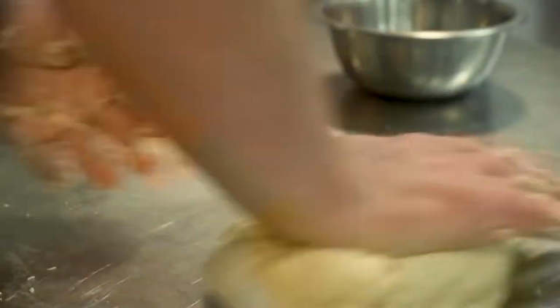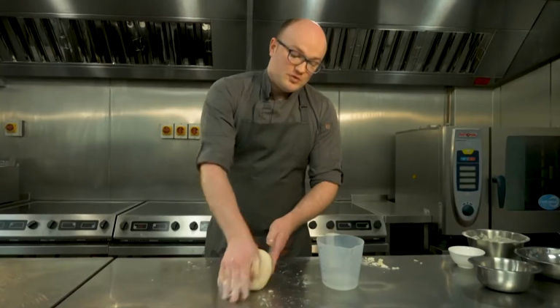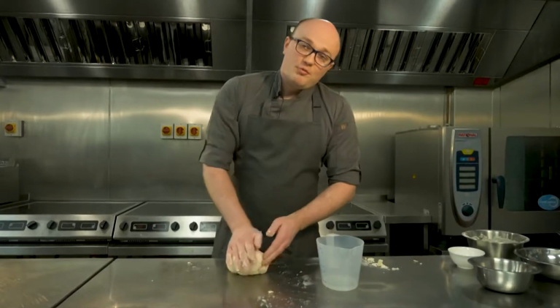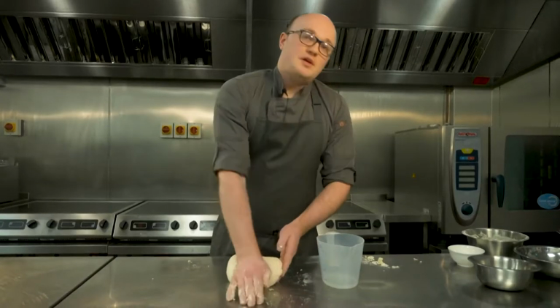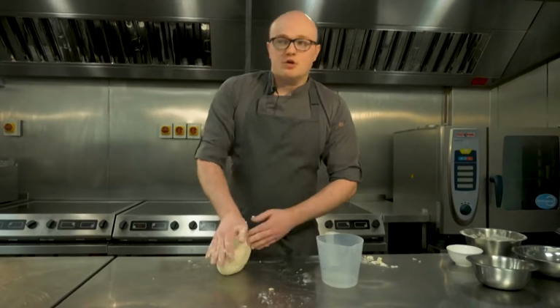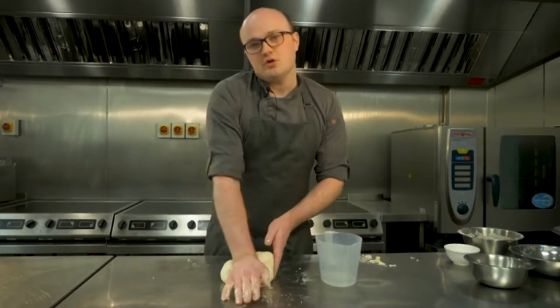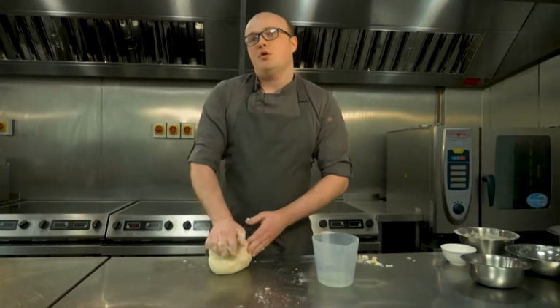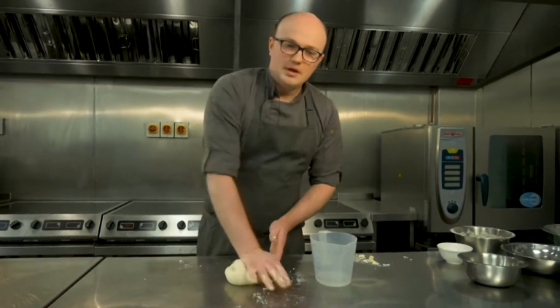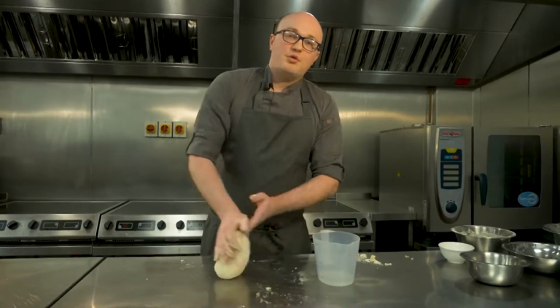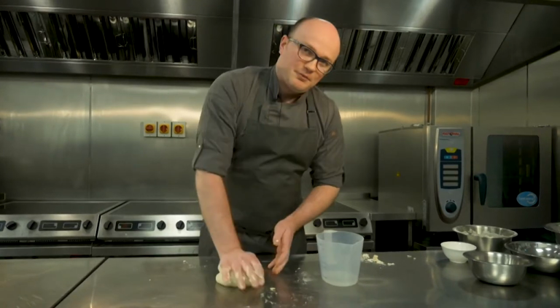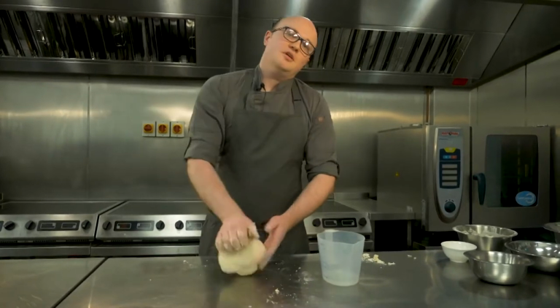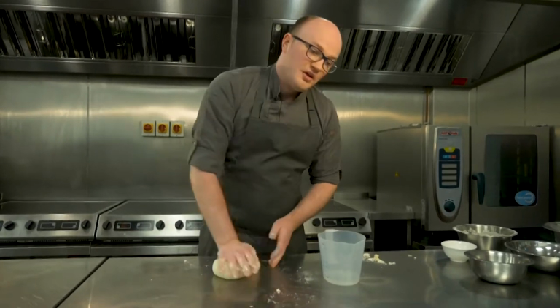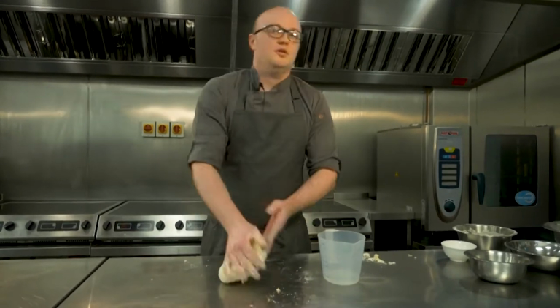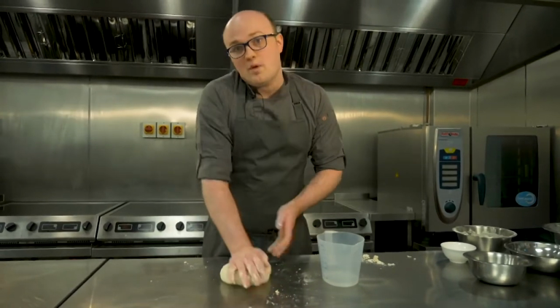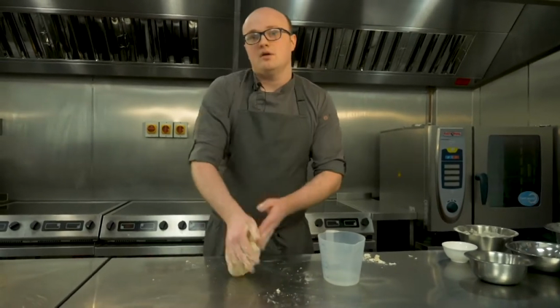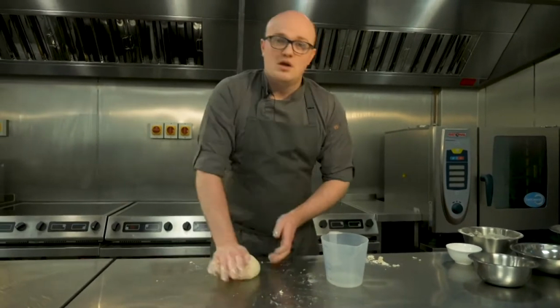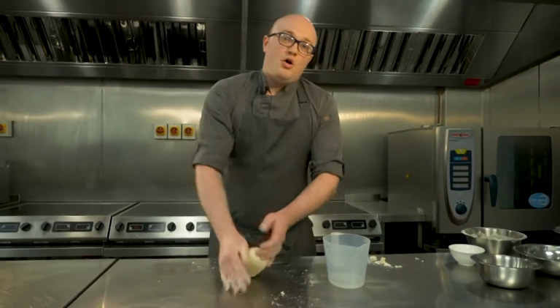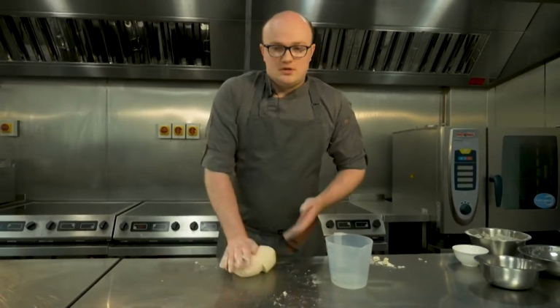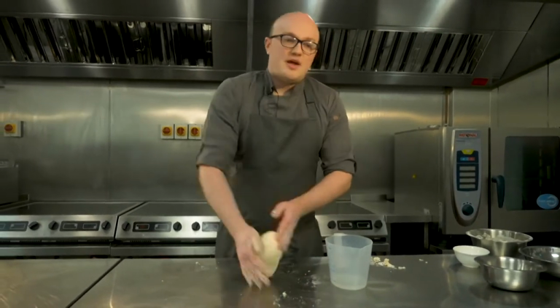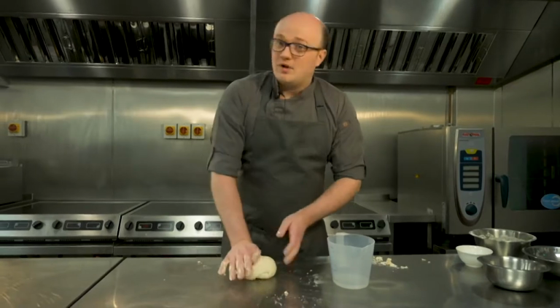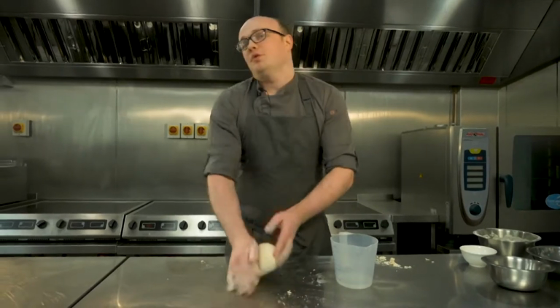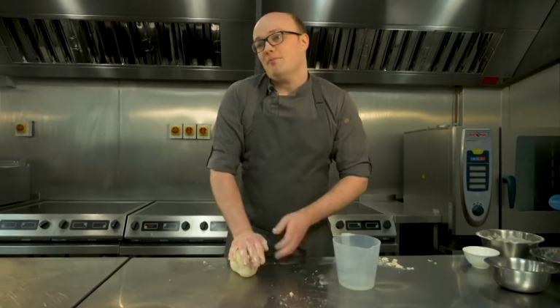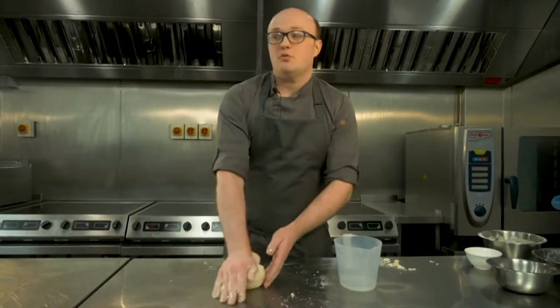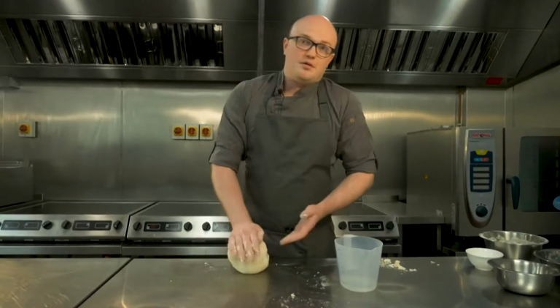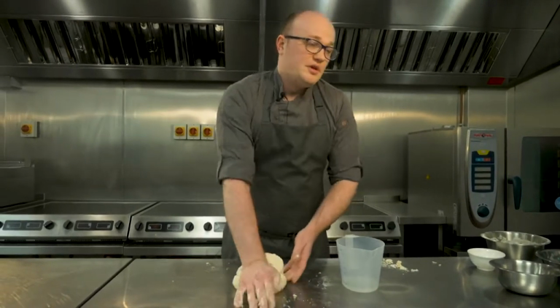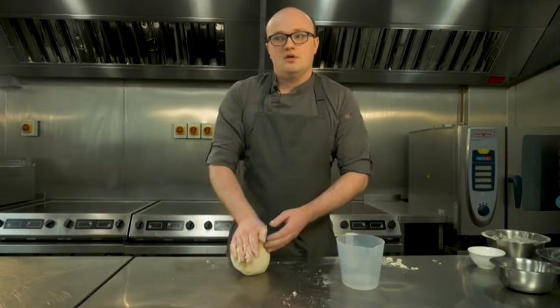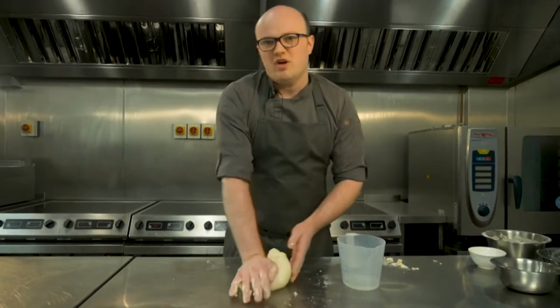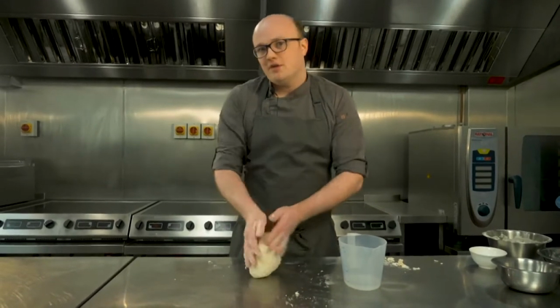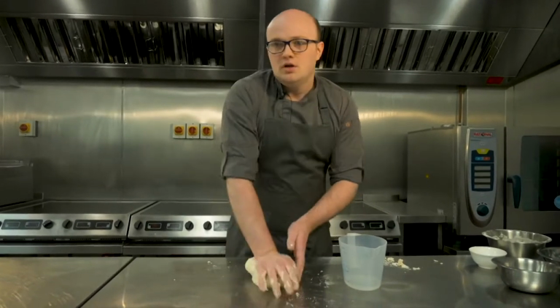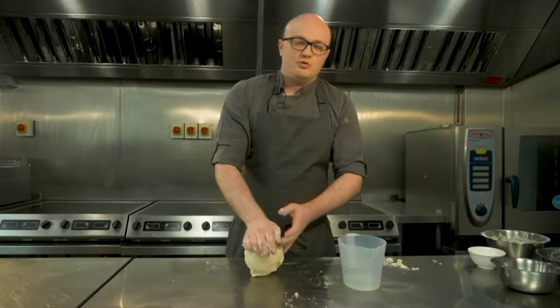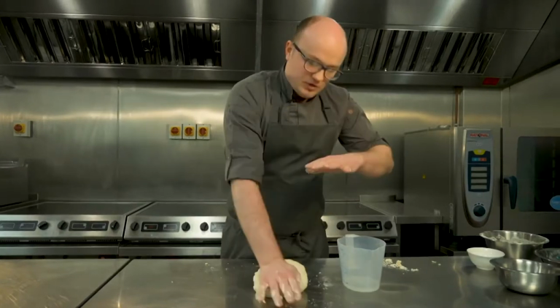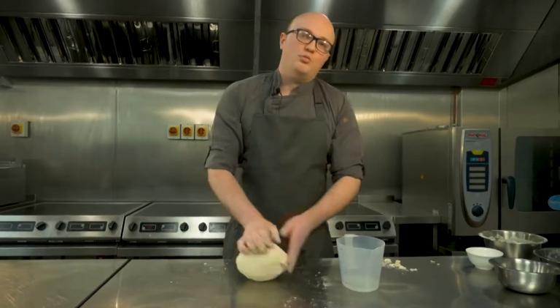If you don't knead the bread properly and don't build the gluten up, then the bread collapses — the air pockets will collapse — and basically what you're left with is a flatter, more low bread.